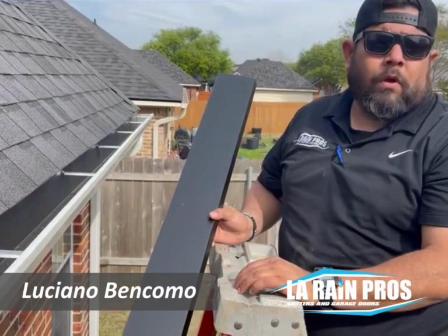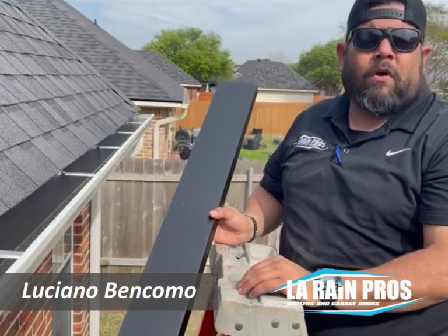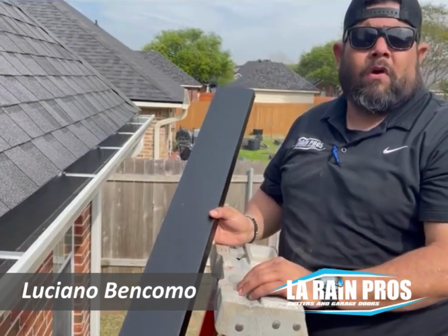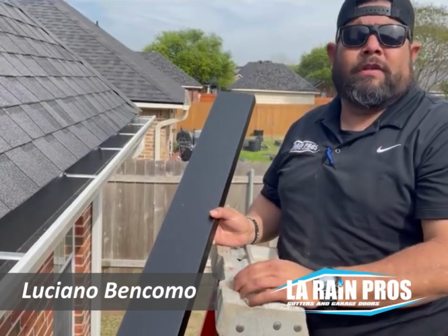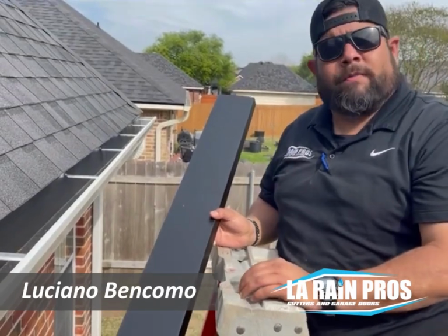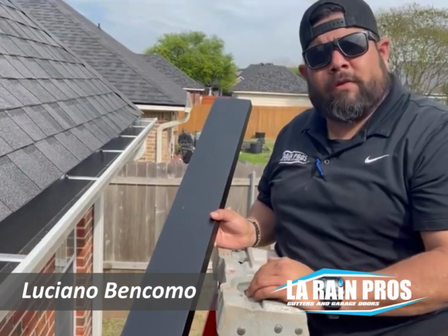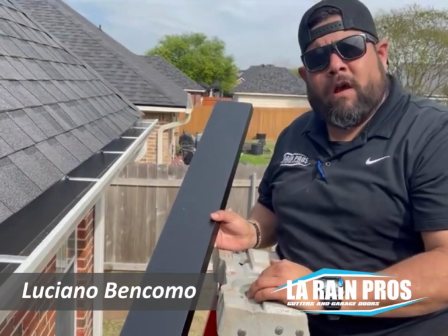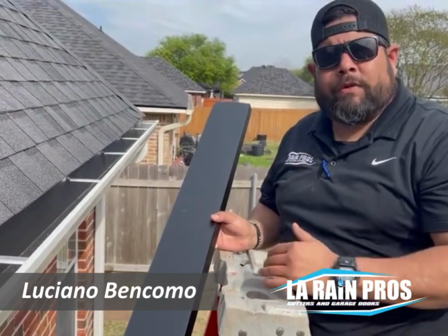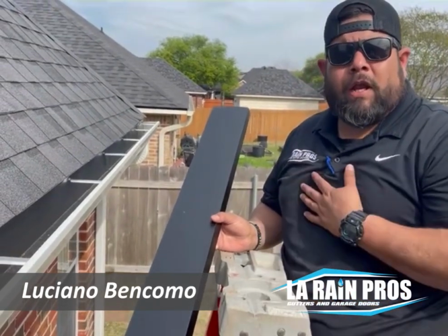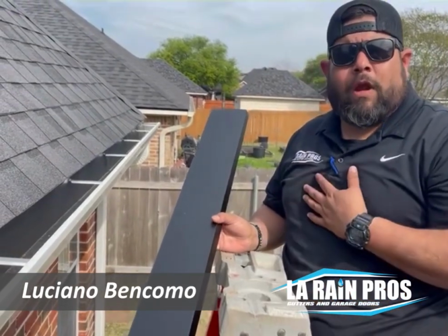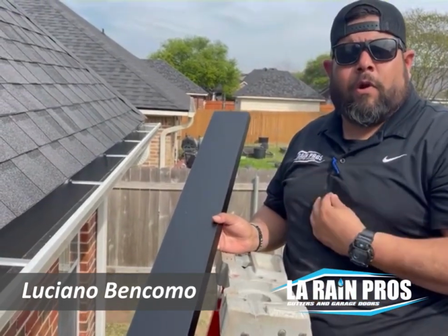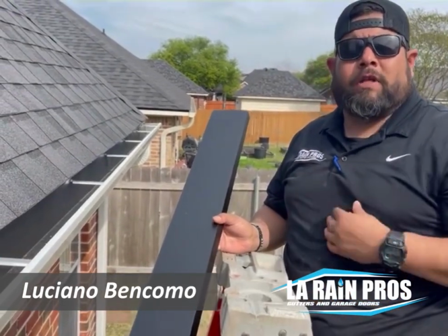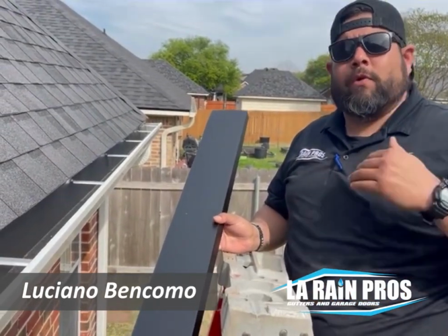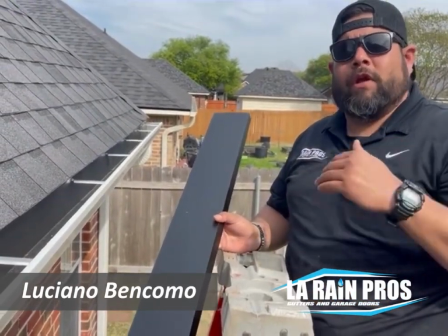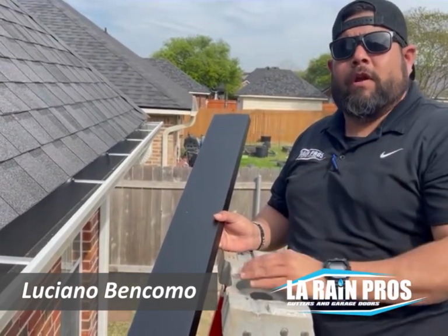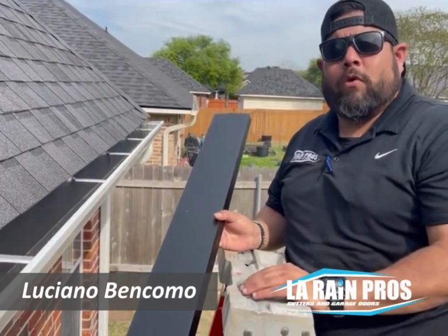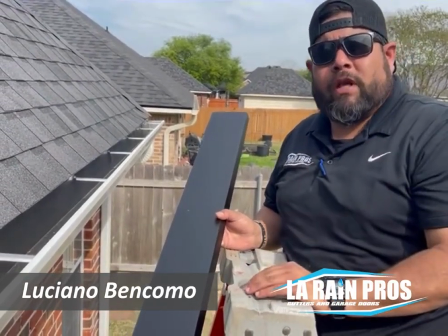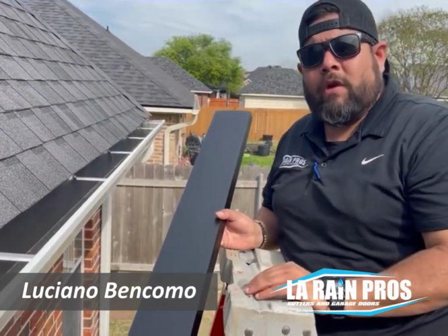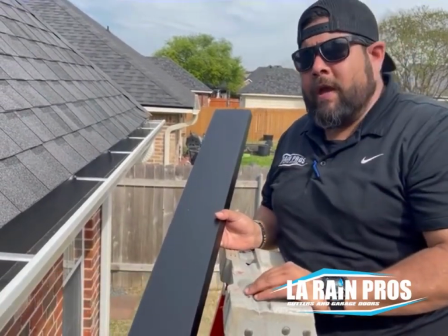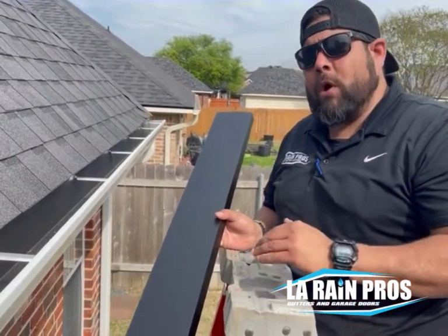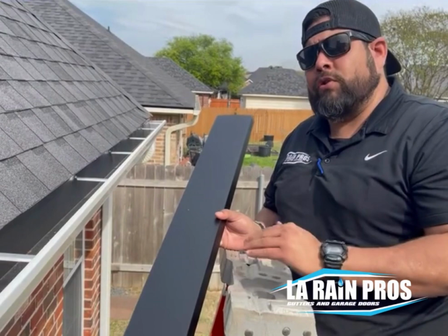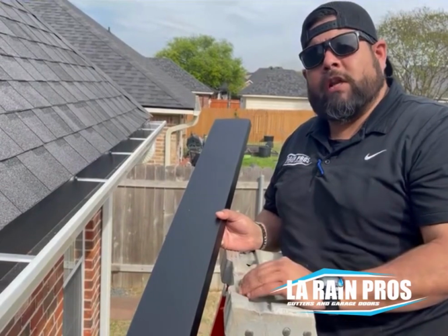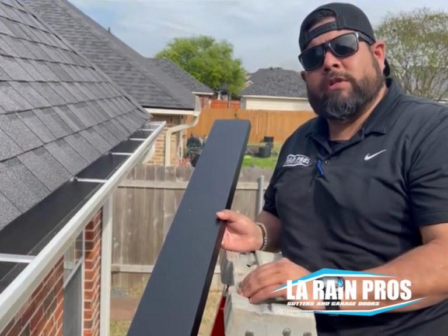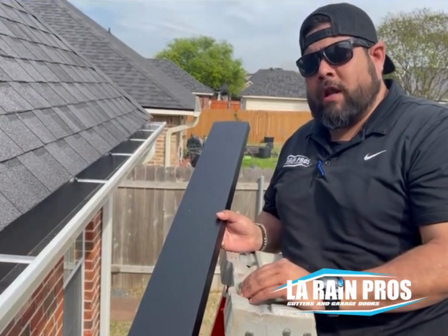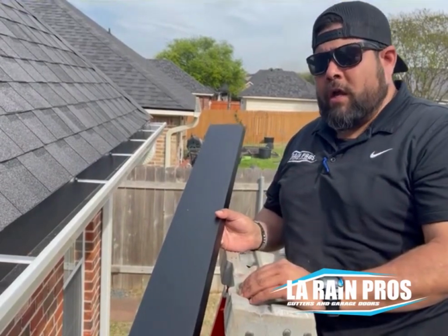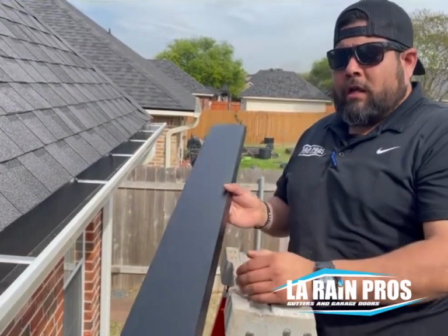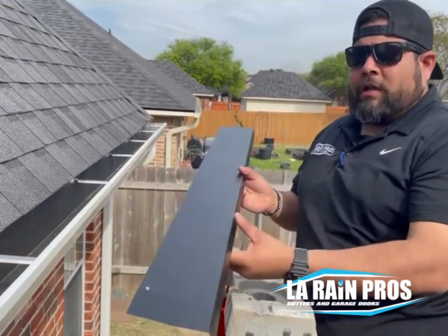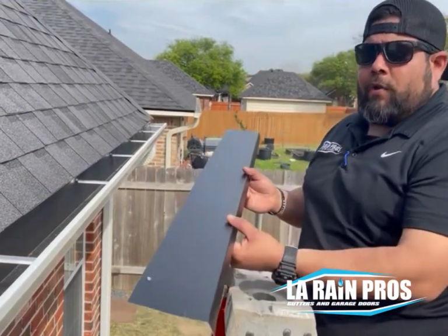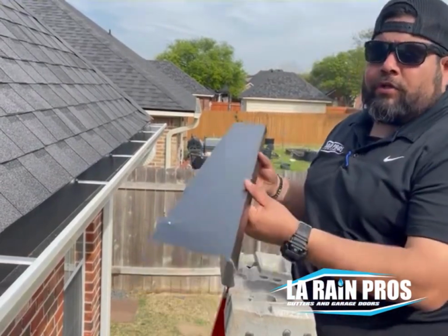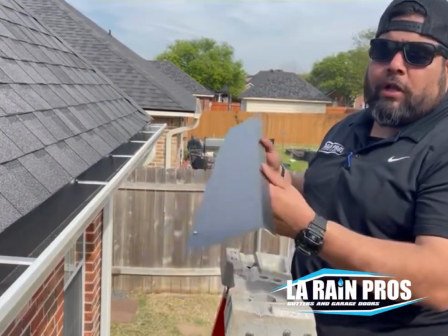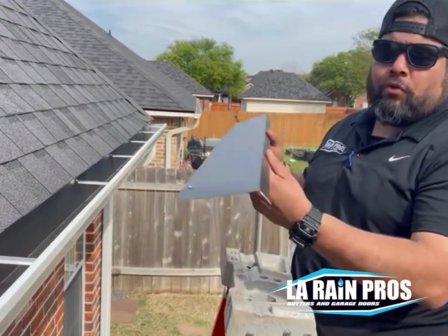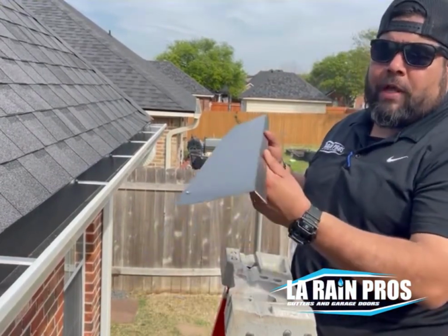What's going on guys? It's your man Luciano with LA Rain Pro. Today we're here in Rosedale in Bossier City, Louisiana. Today we are installing drip edge.